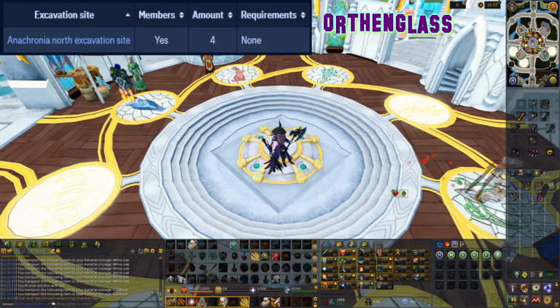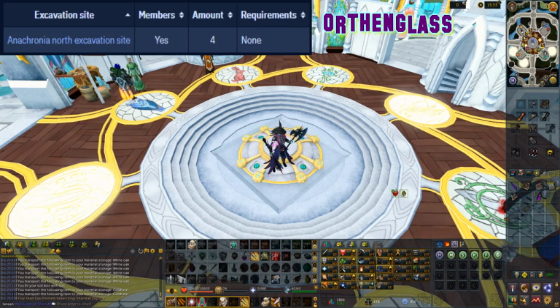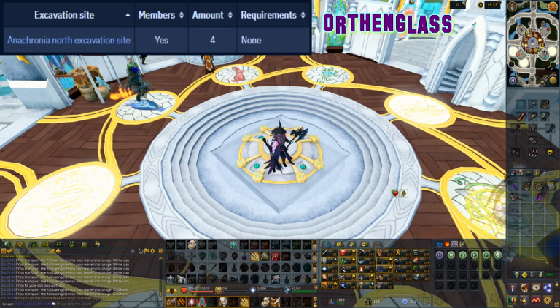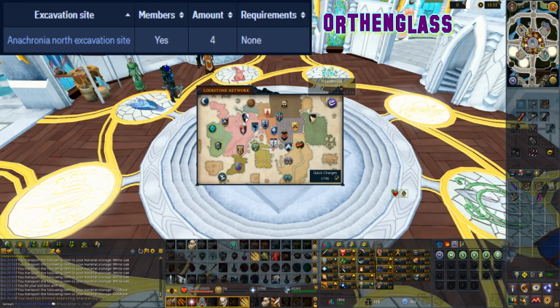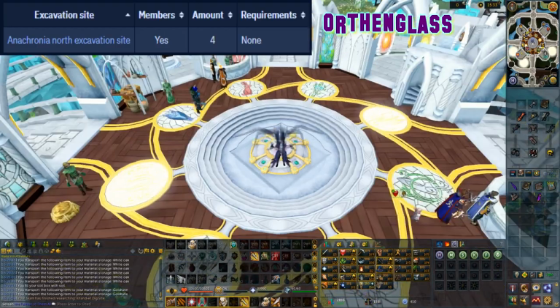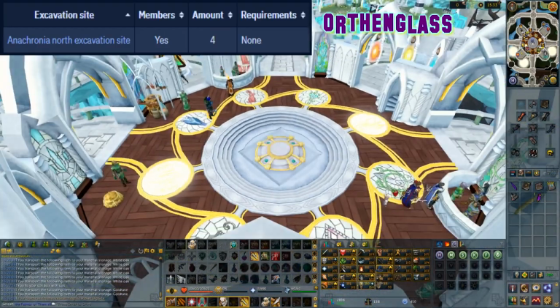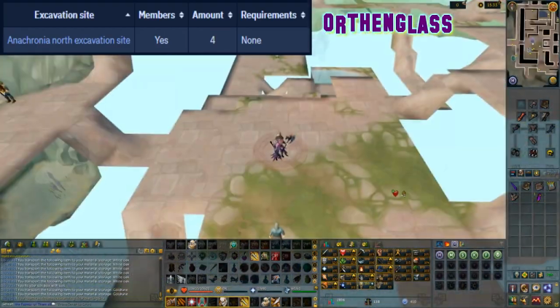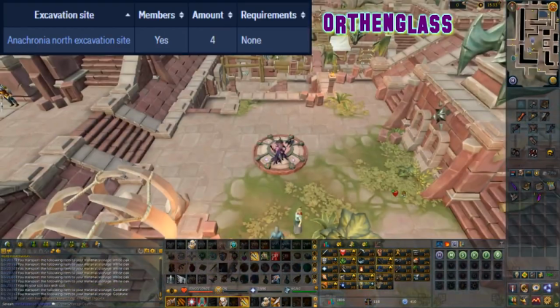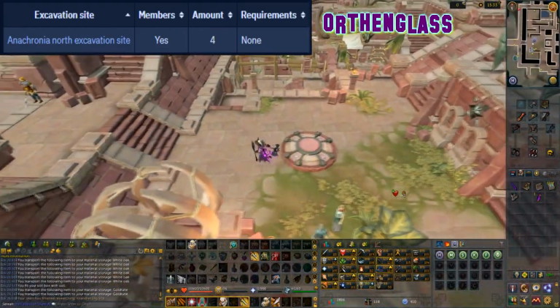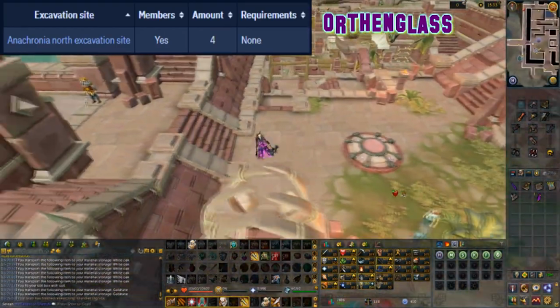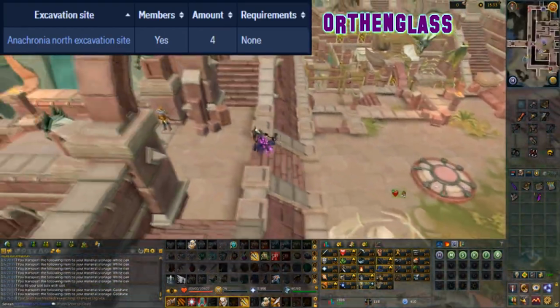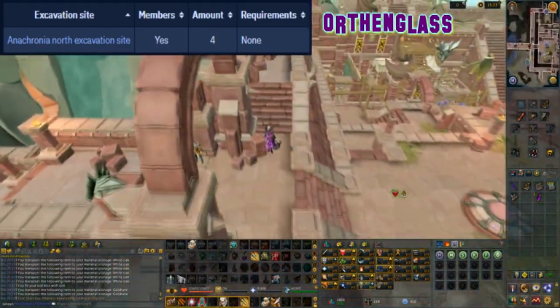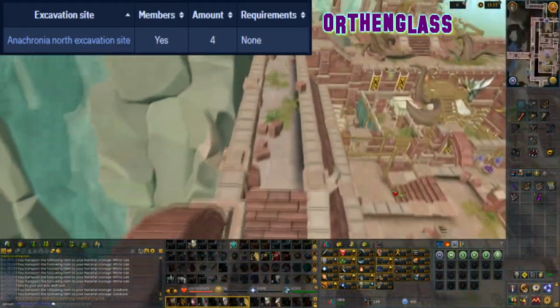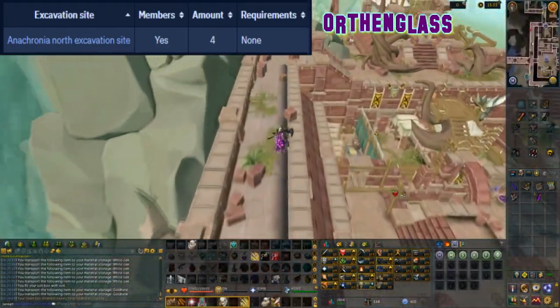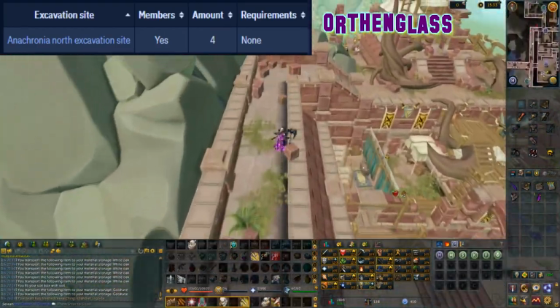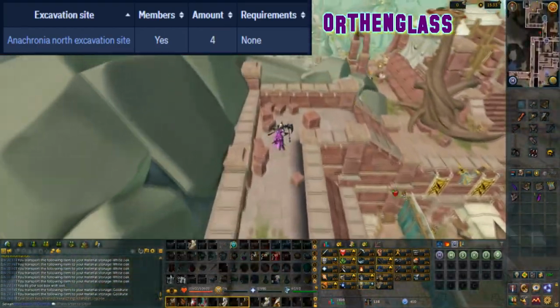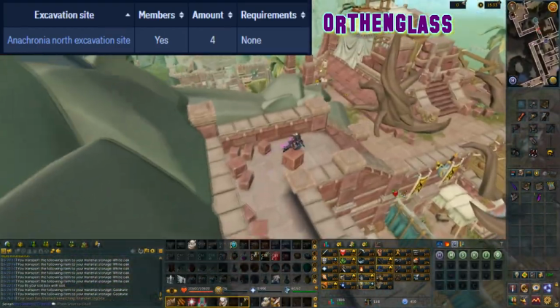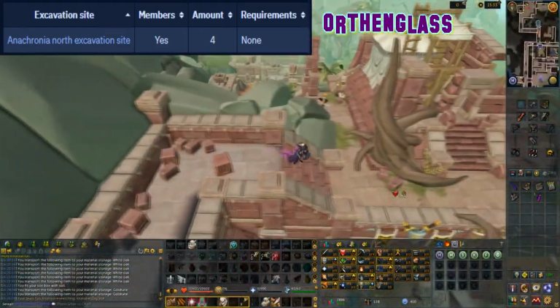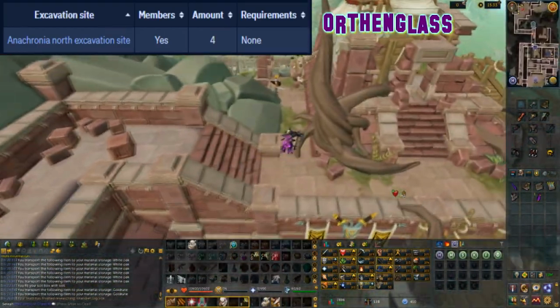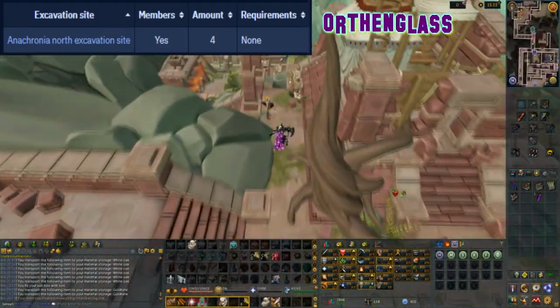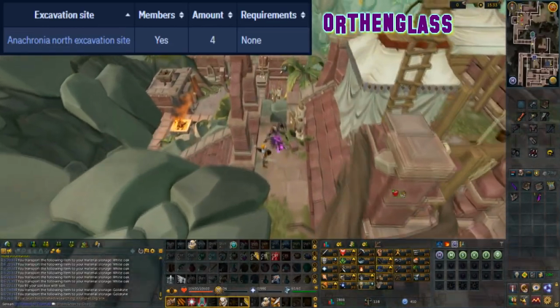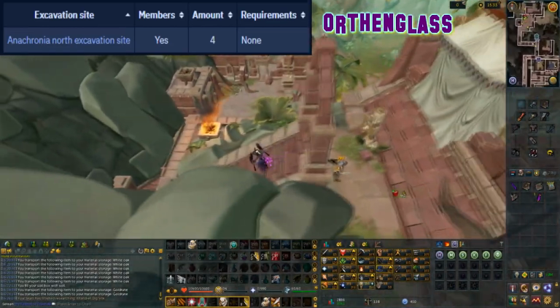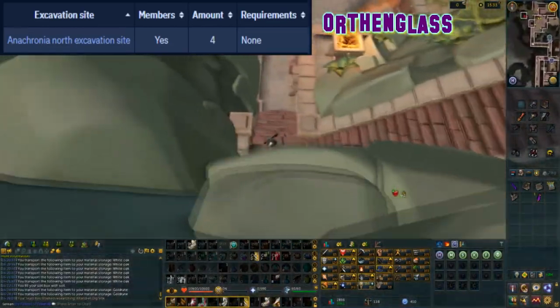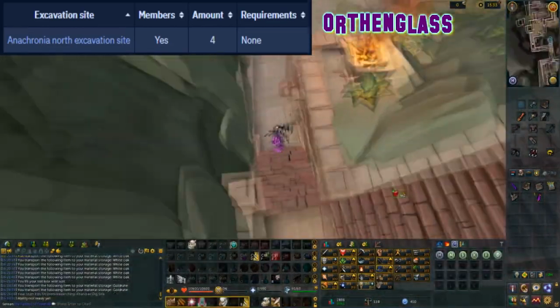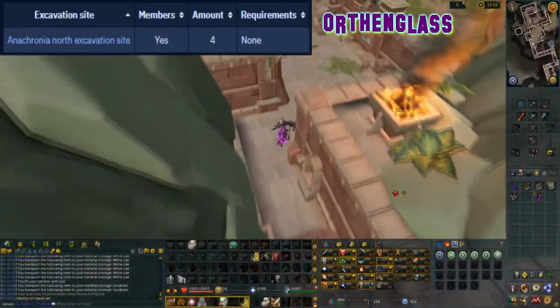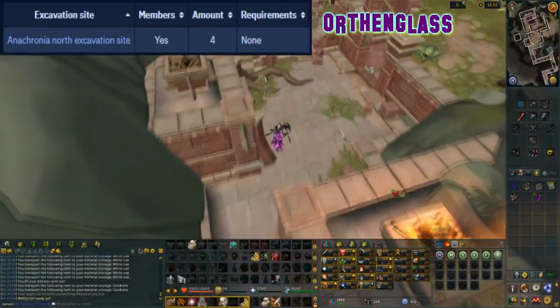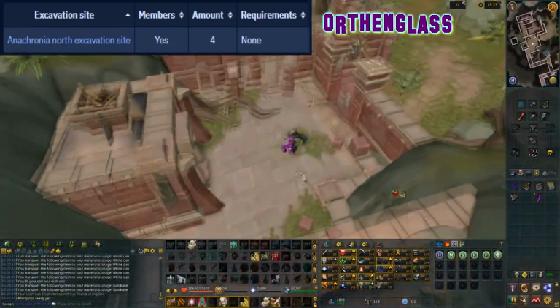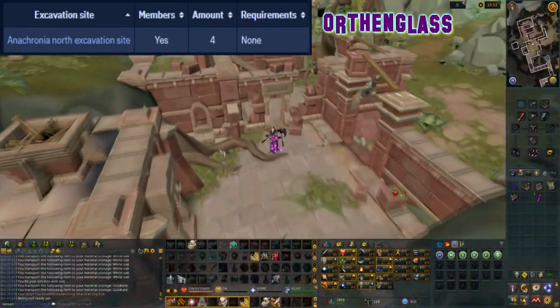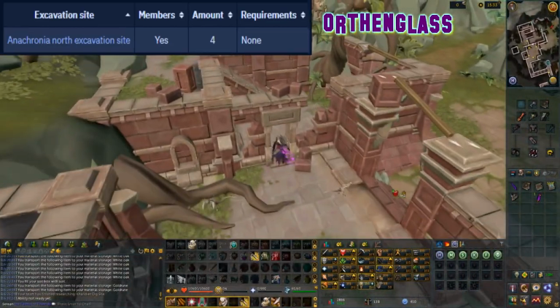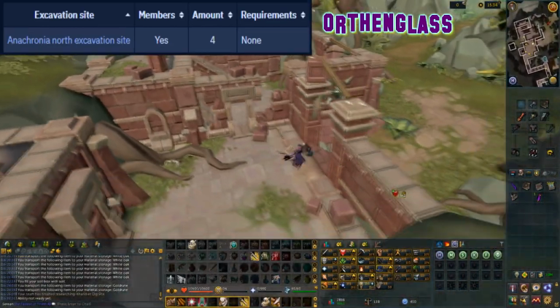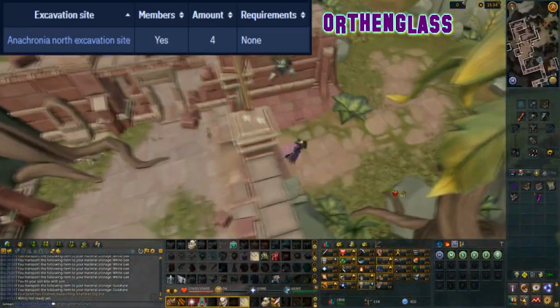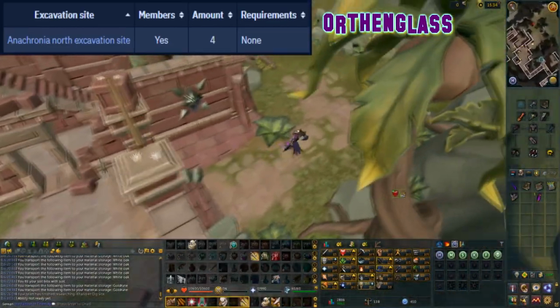This material can be excavated at level 20 arc and can be found at the Anachronia north excavation site in northern Anachronia. There are four of these caches at this location.